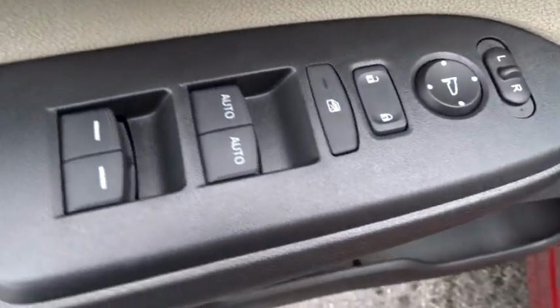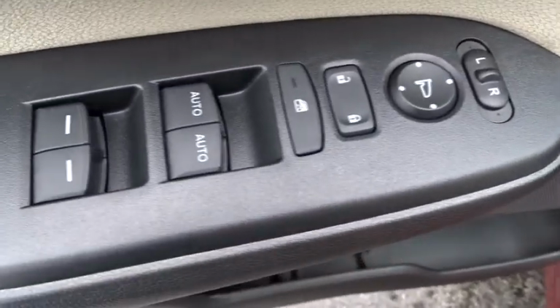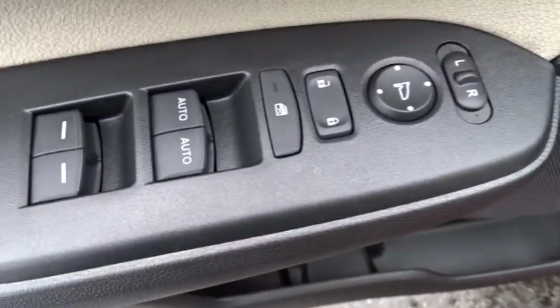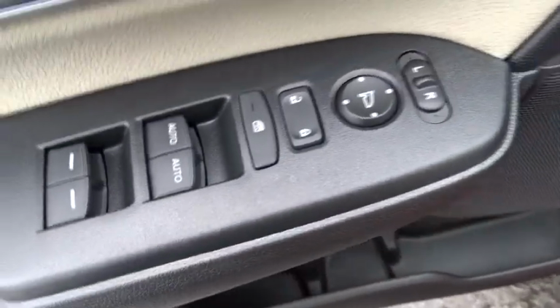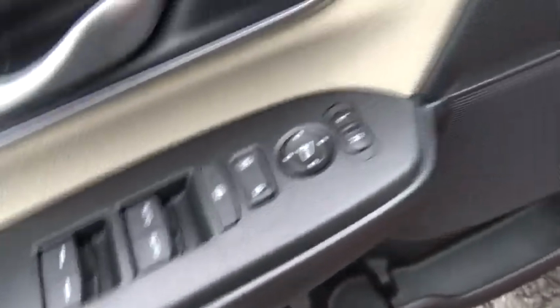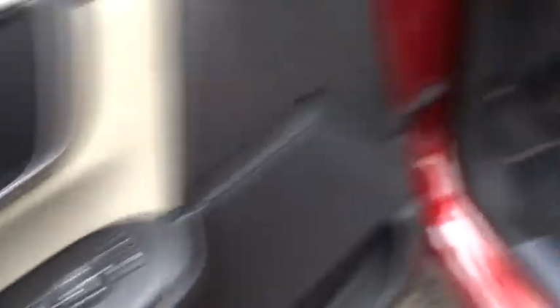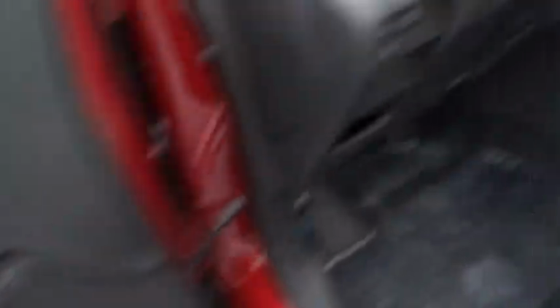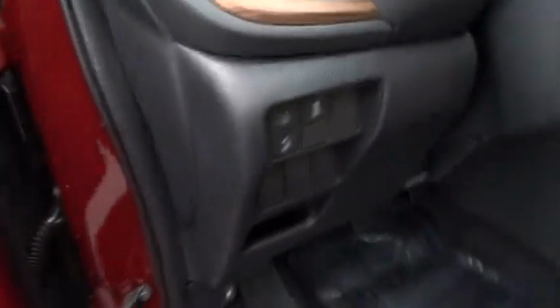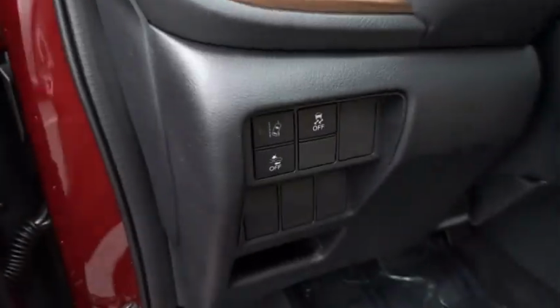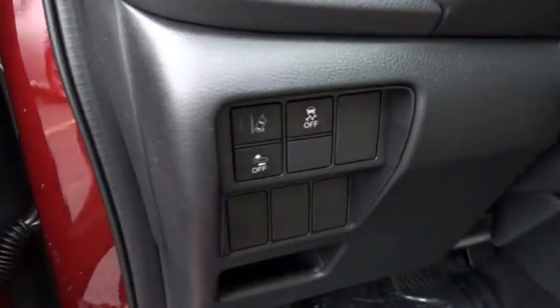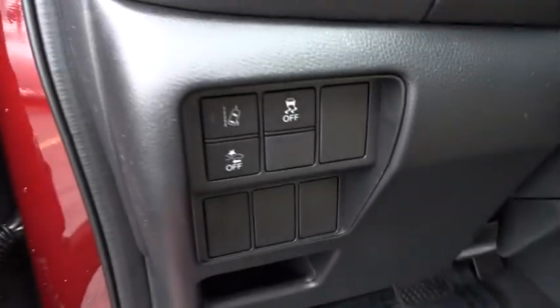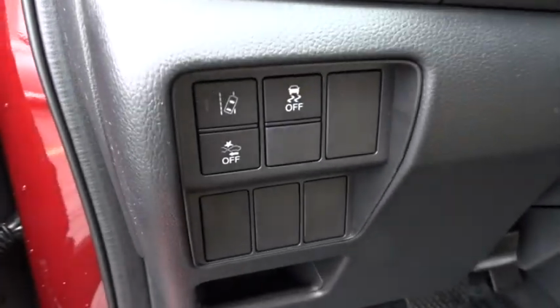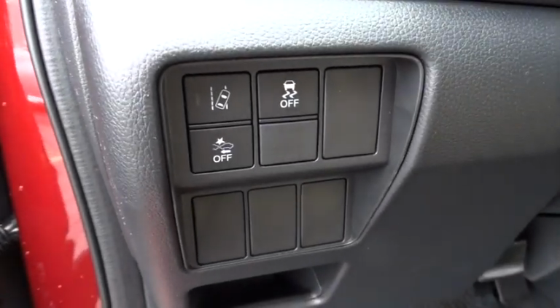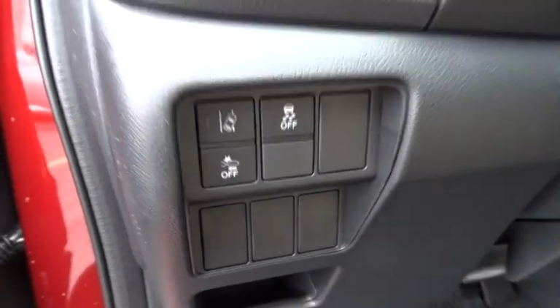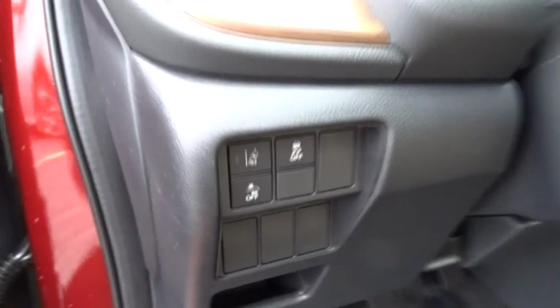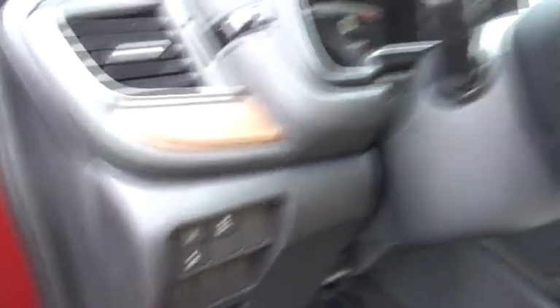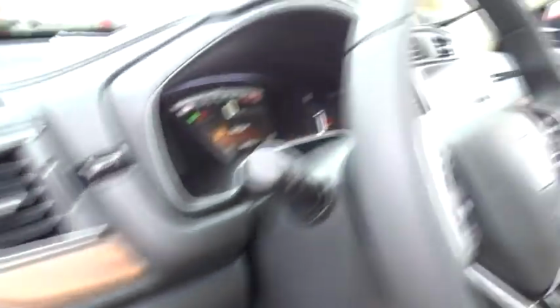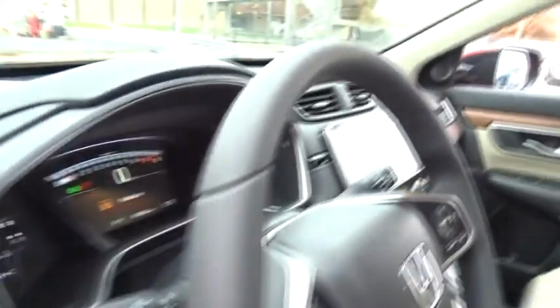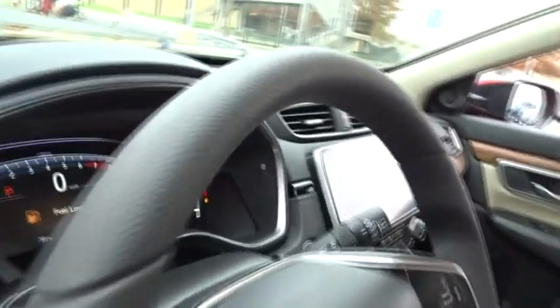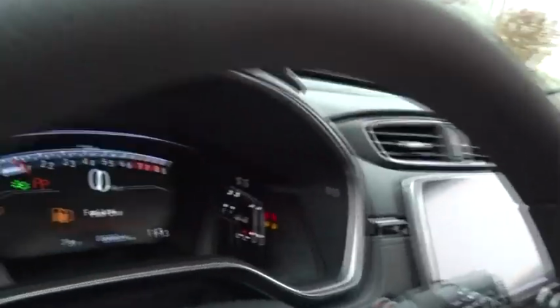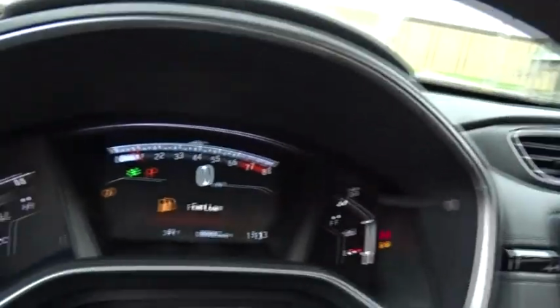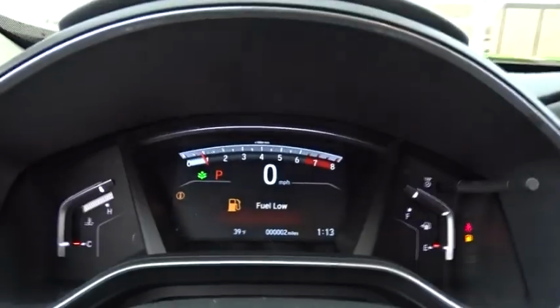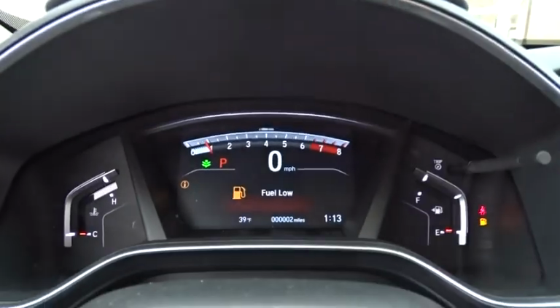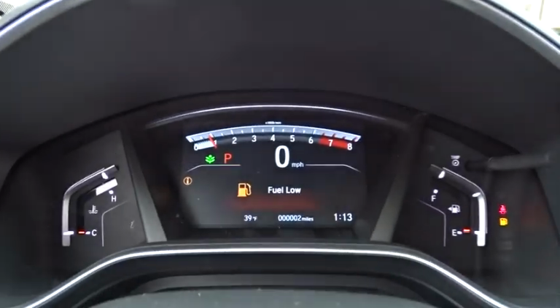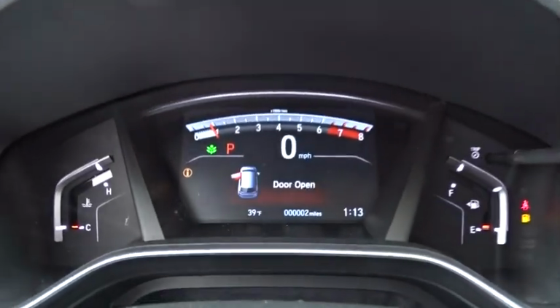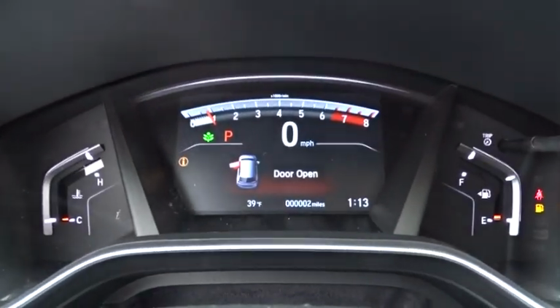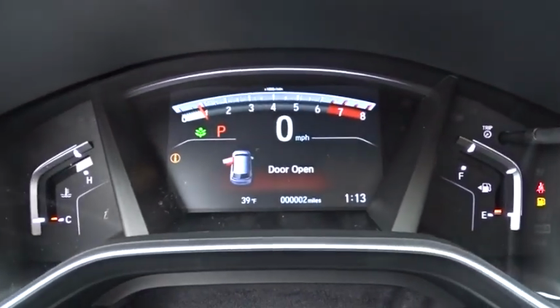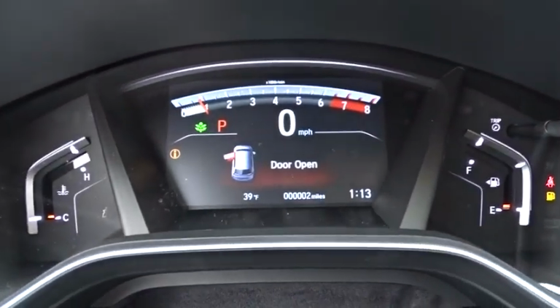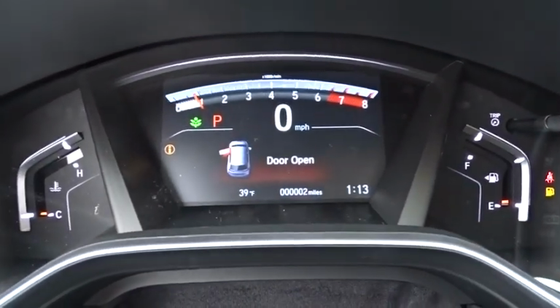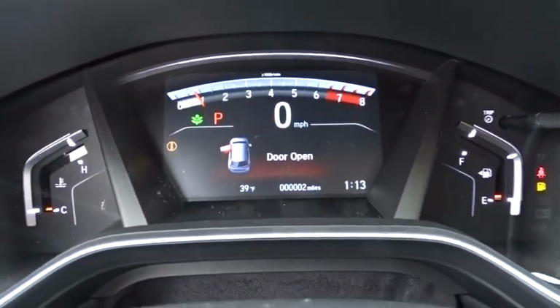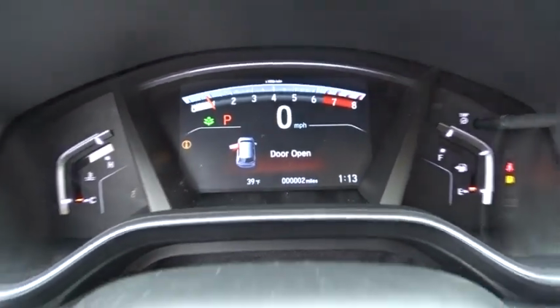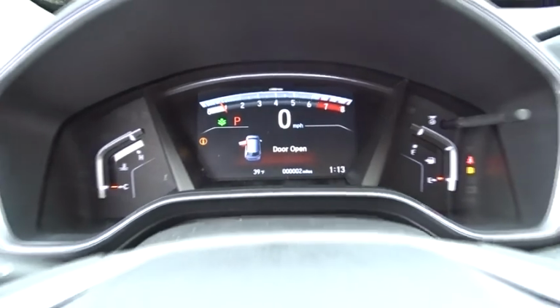Traction control, dual airbags, power steering, four-wheel disc brakes, power windows, security system, electronic stability control, rear window defroster.